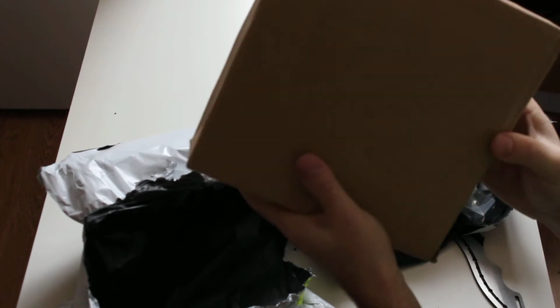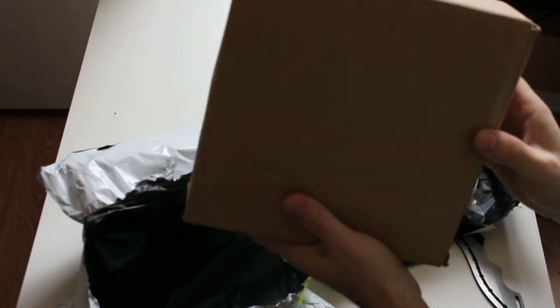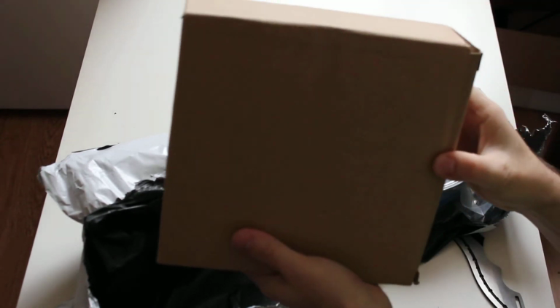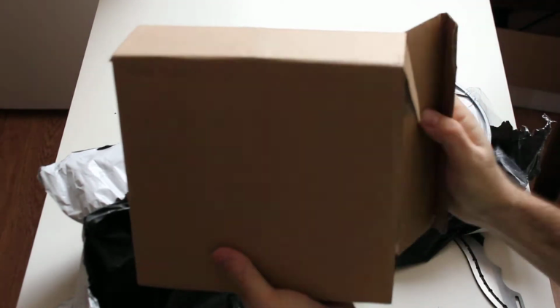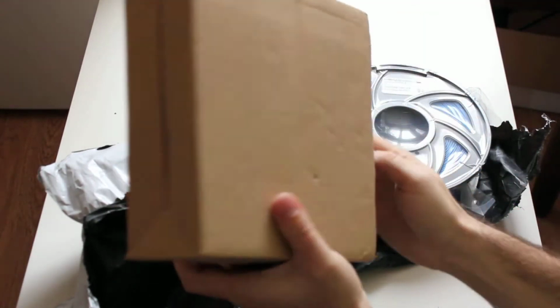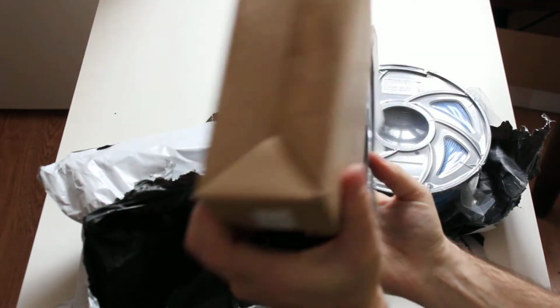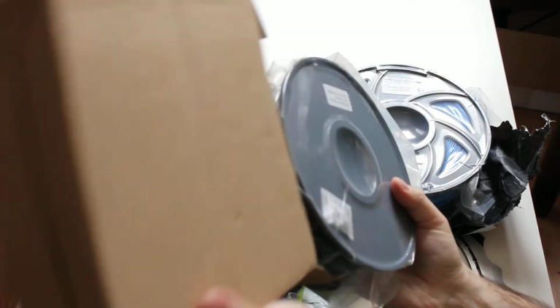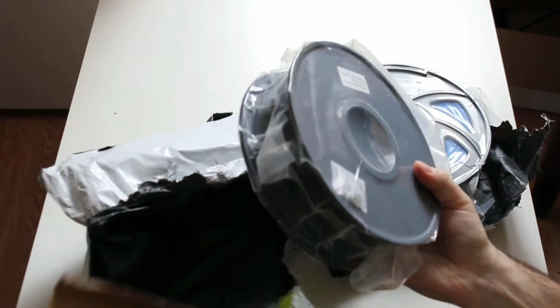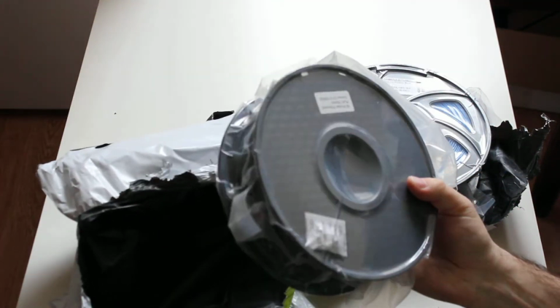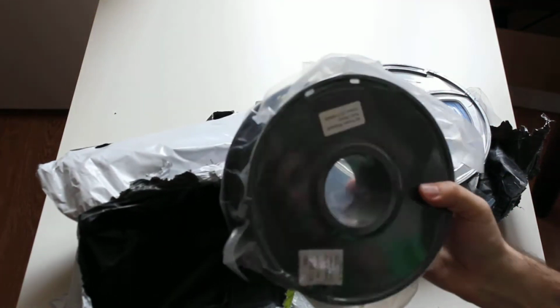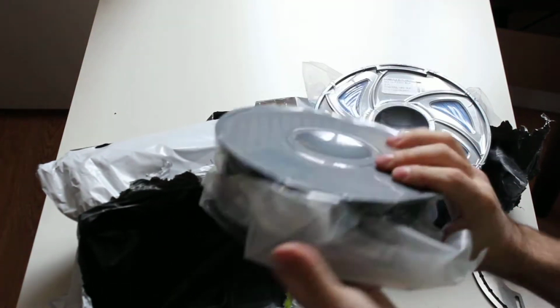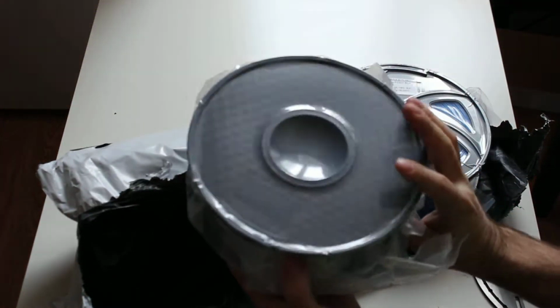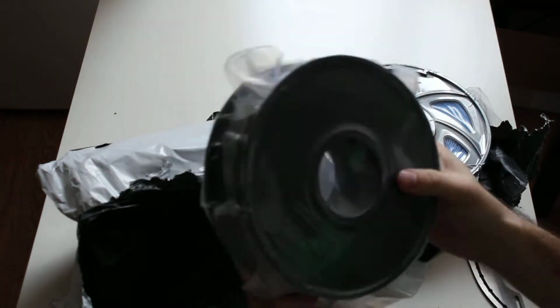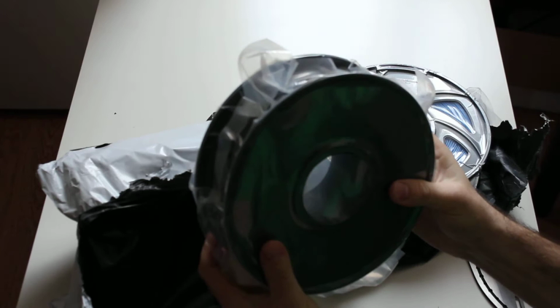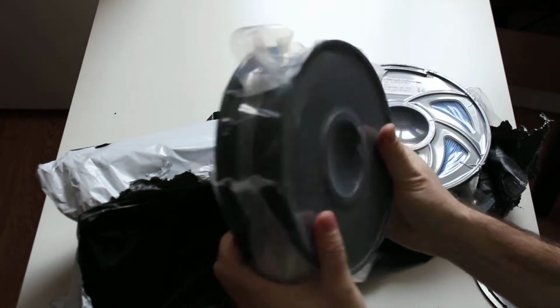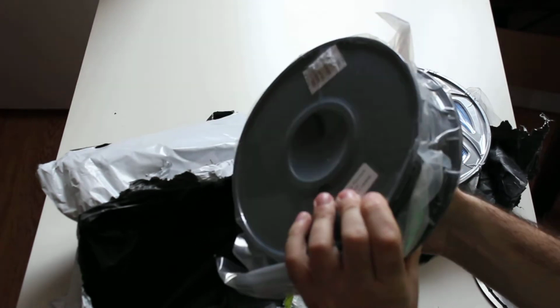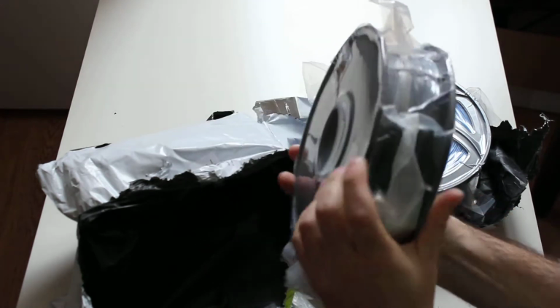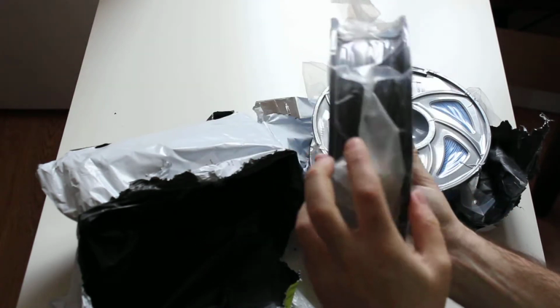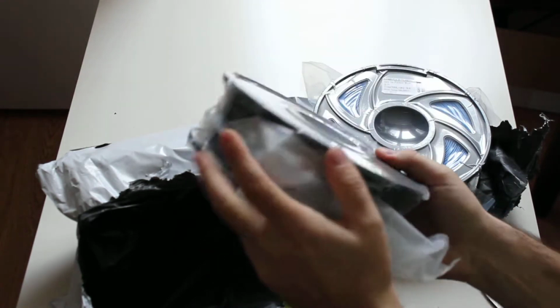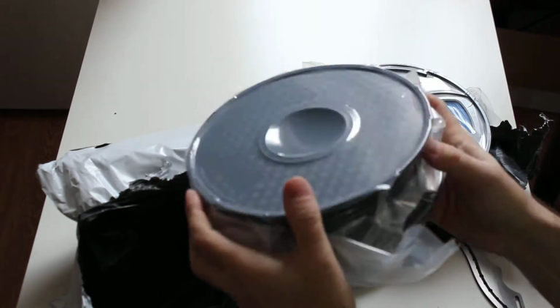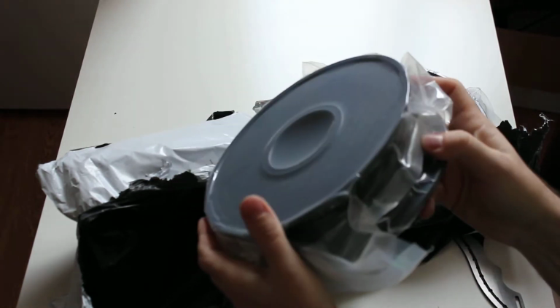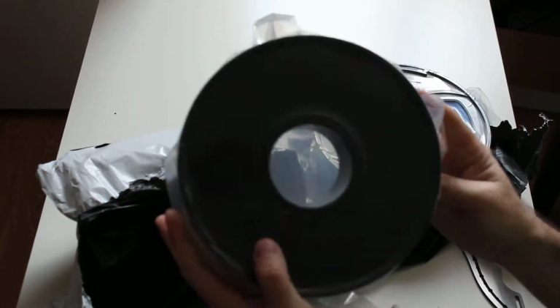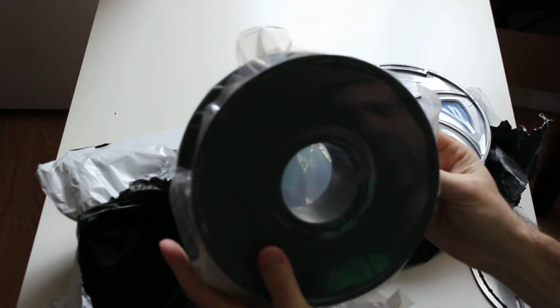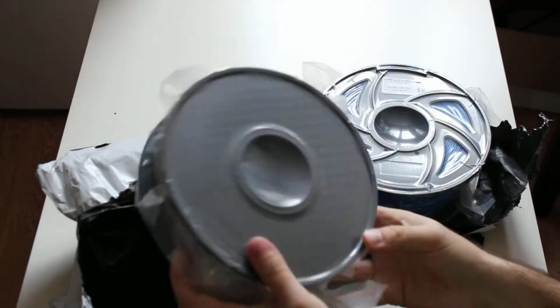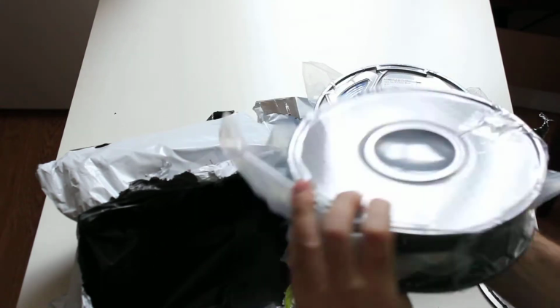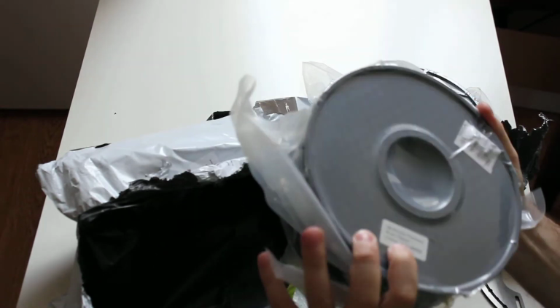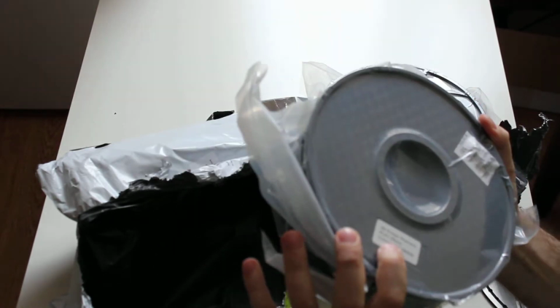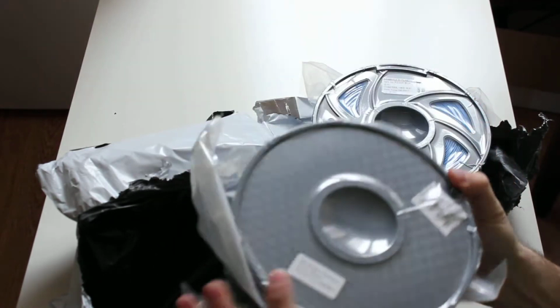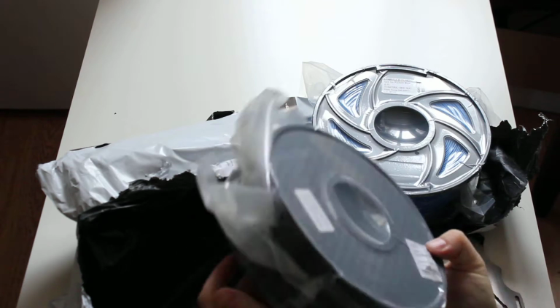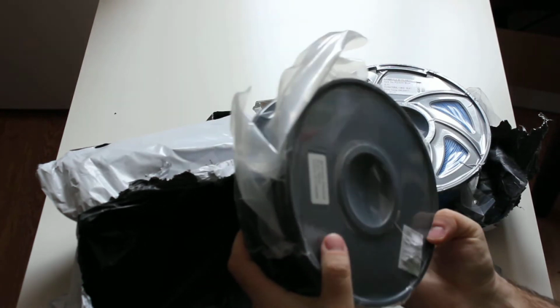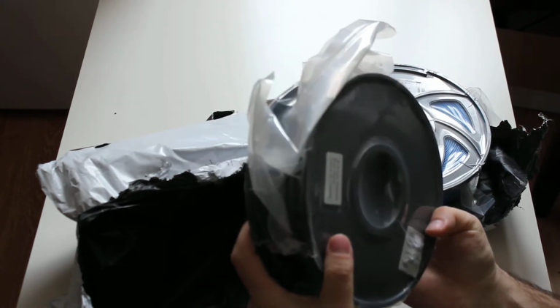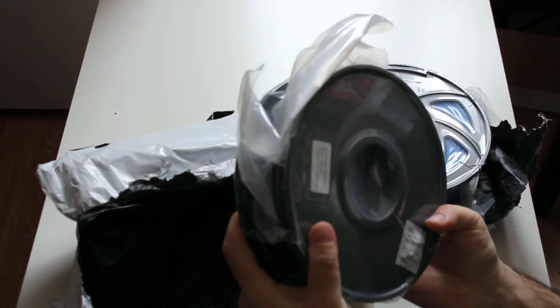And this is the black one. Again, well packed. Black one. Different spool.